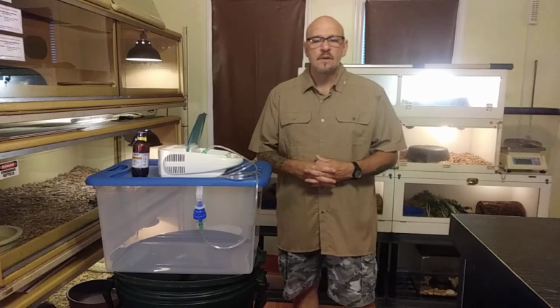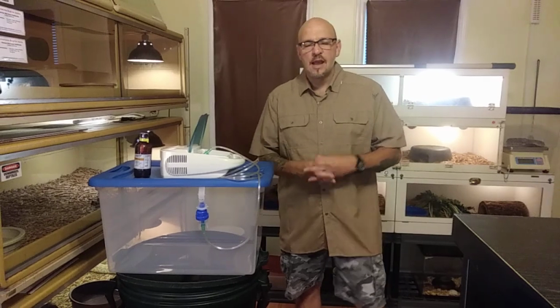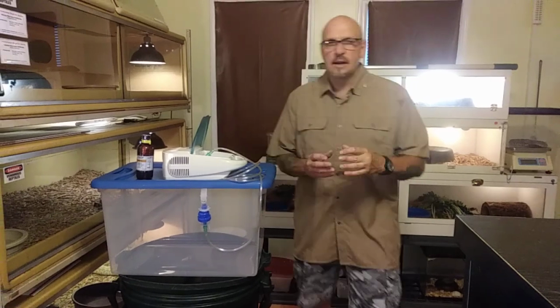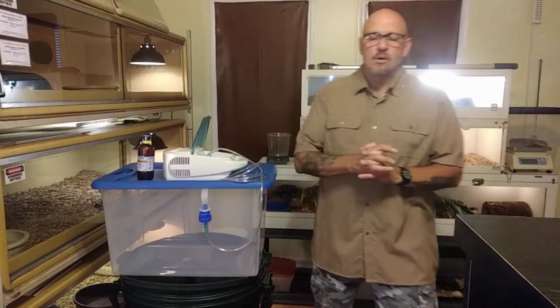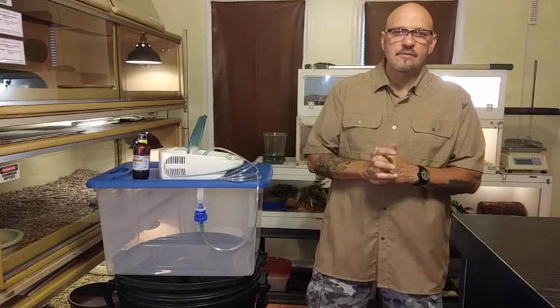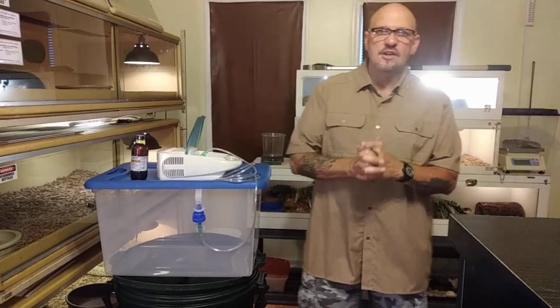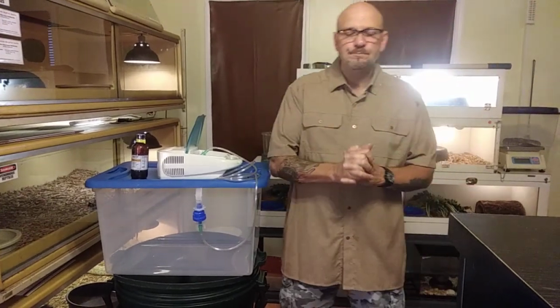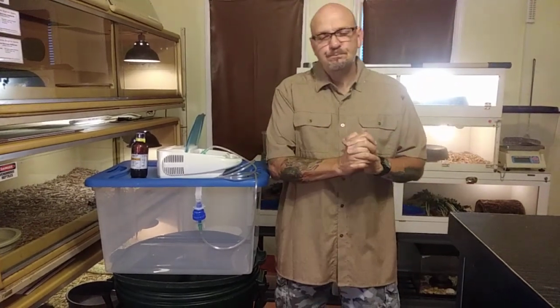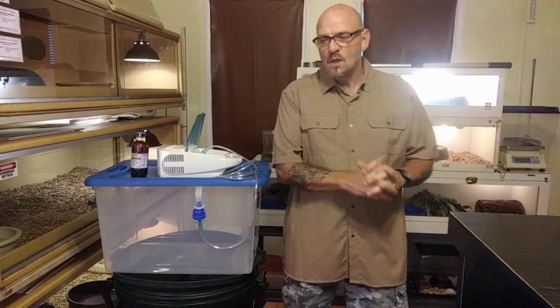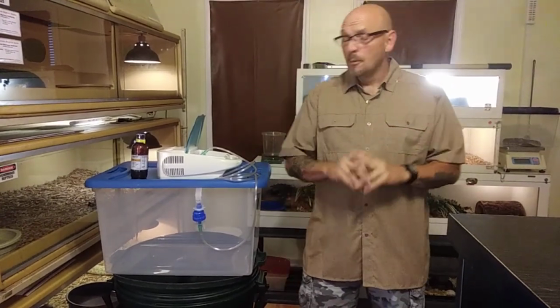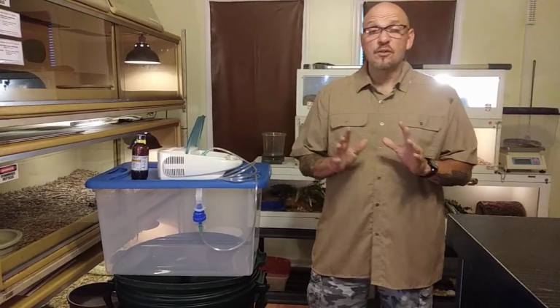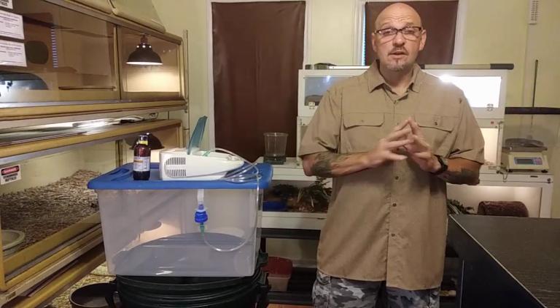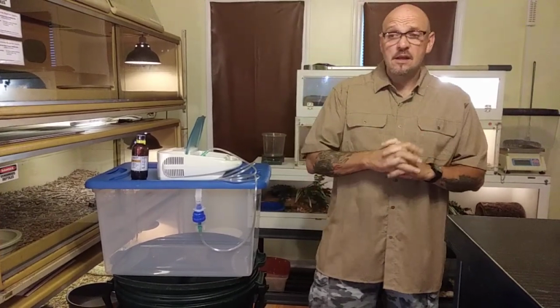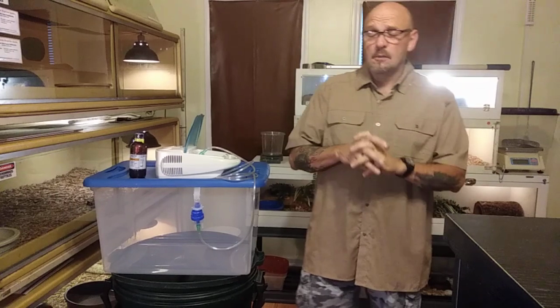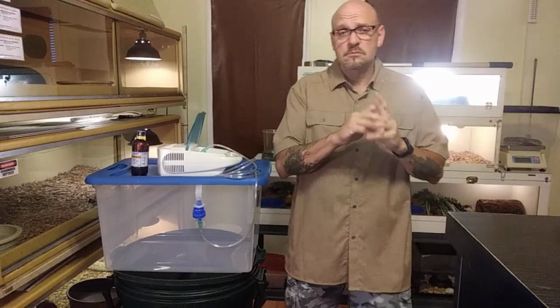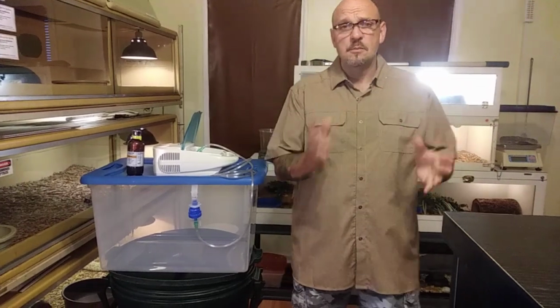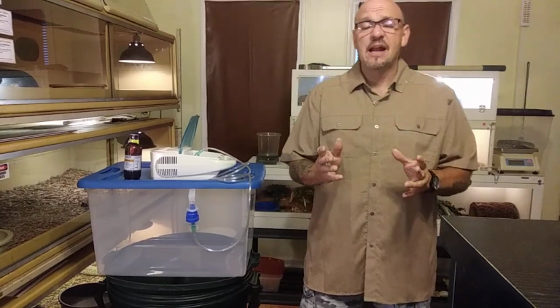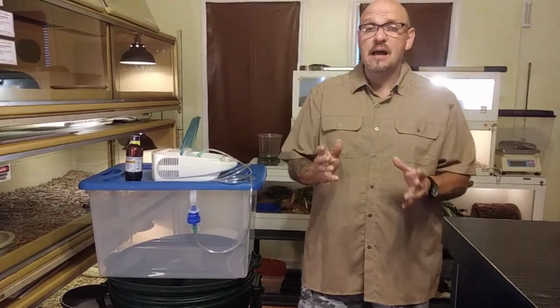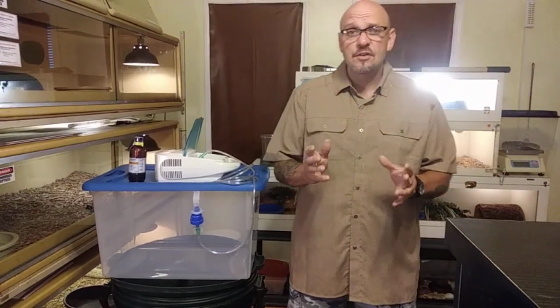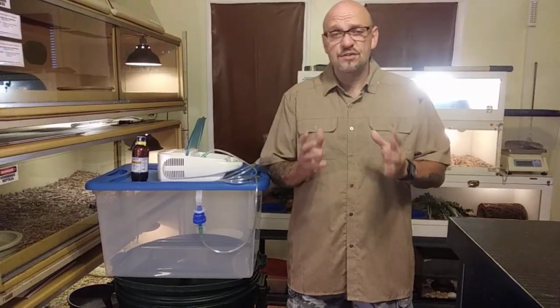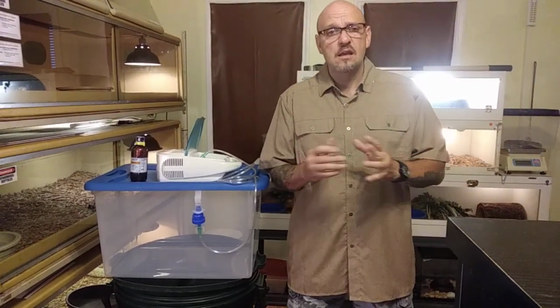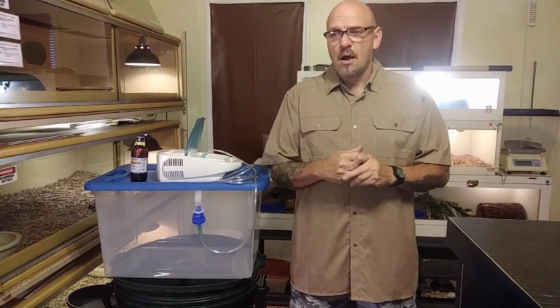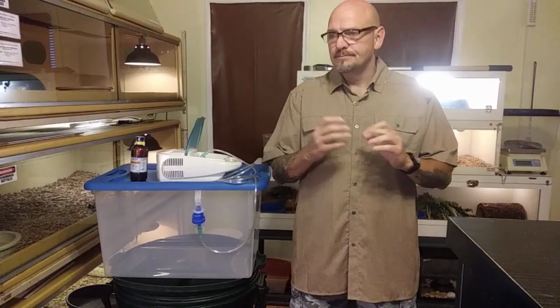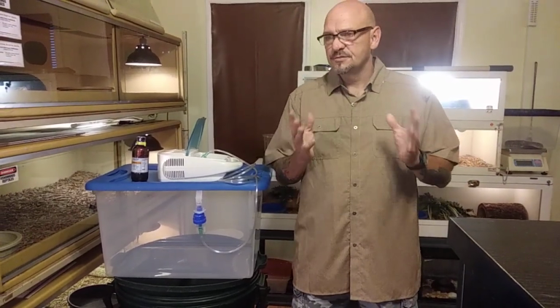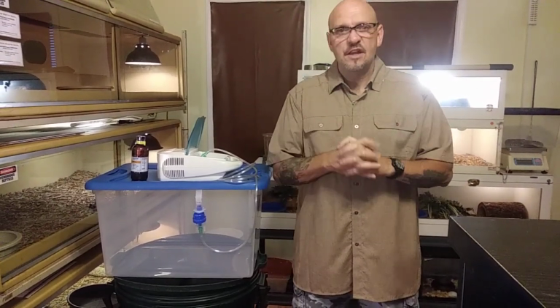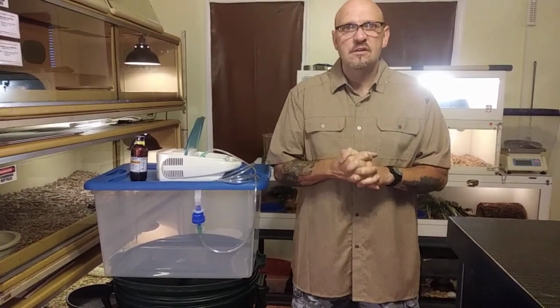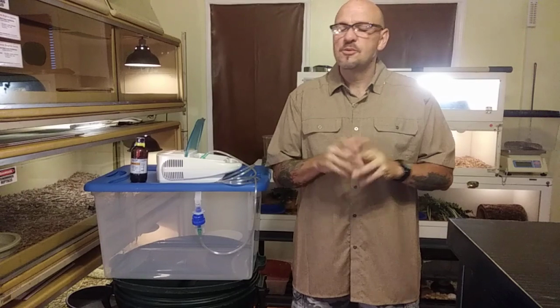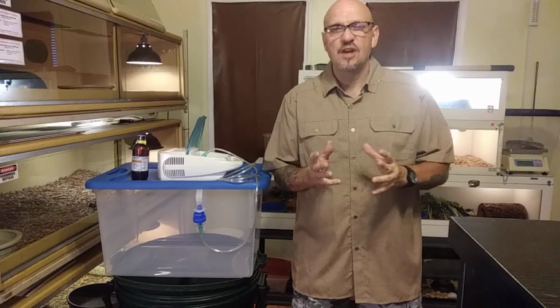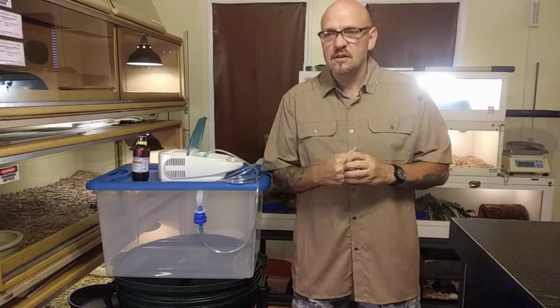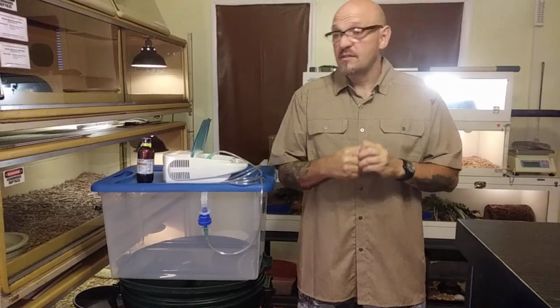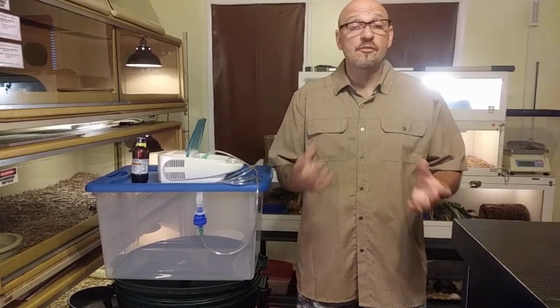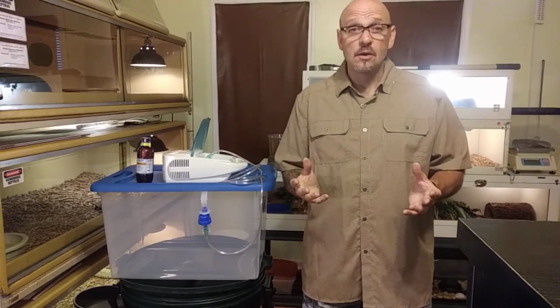Hey everybody, welcome back to Venom Central. I'm going to do a little video today about administering antibiotics to a snake — just certain things you need to do to keep your animals healthy if you have an animal fall ill.